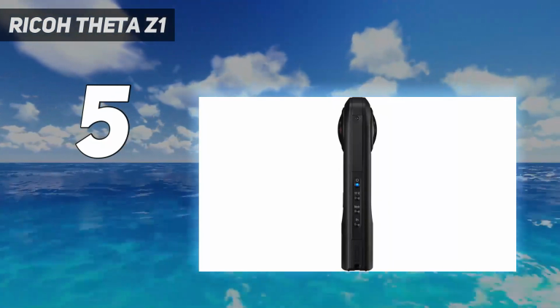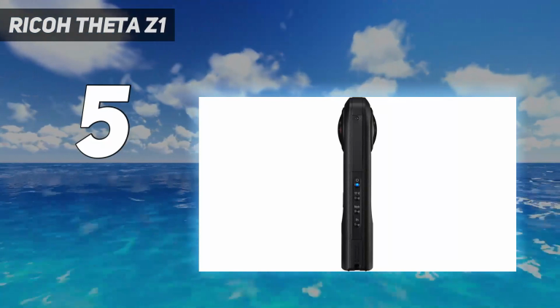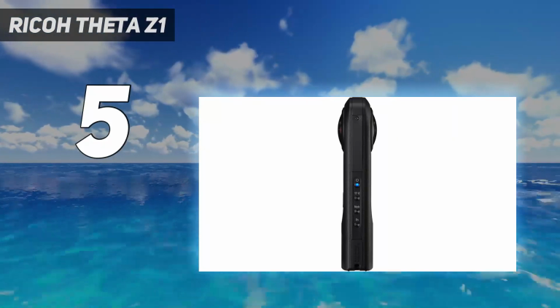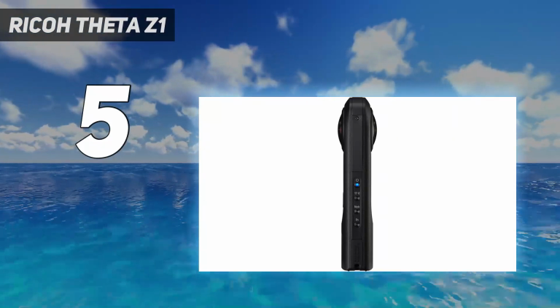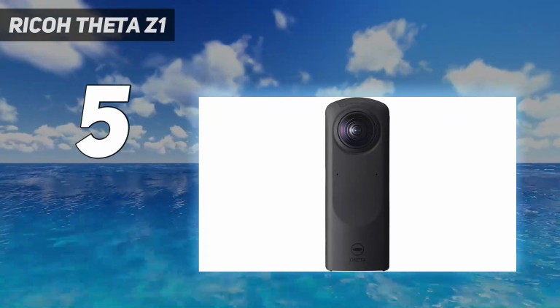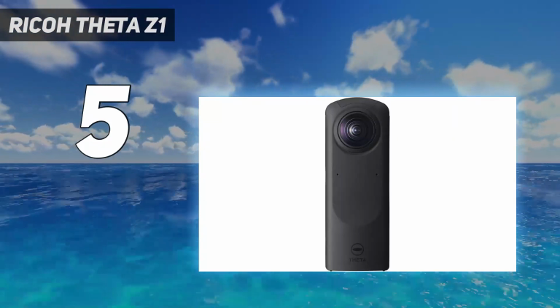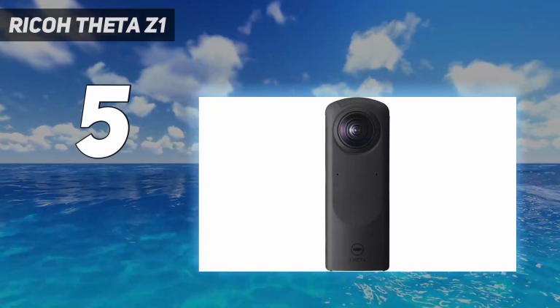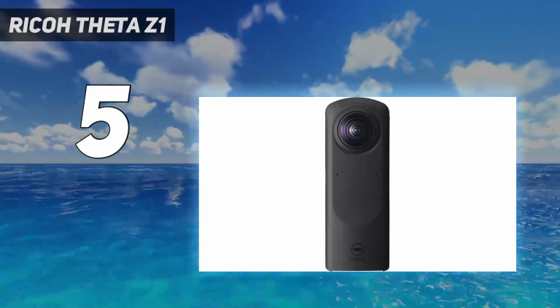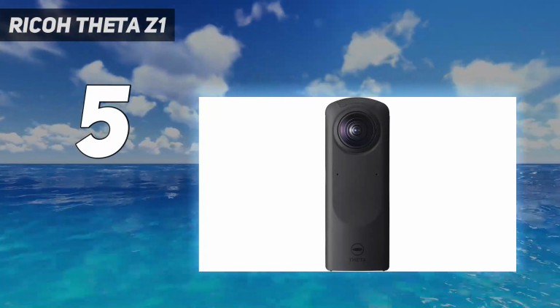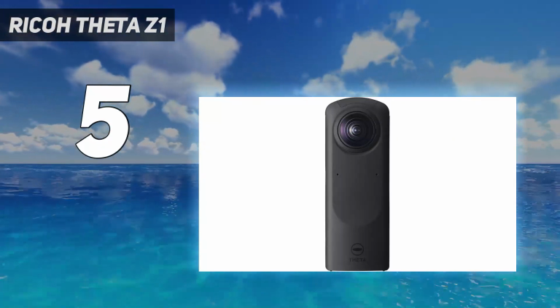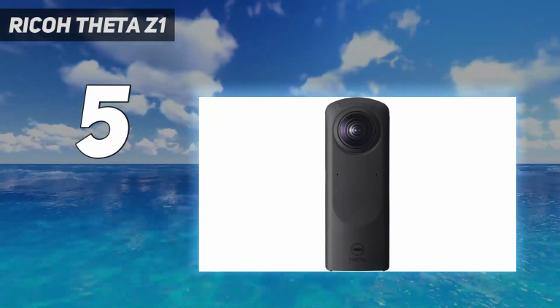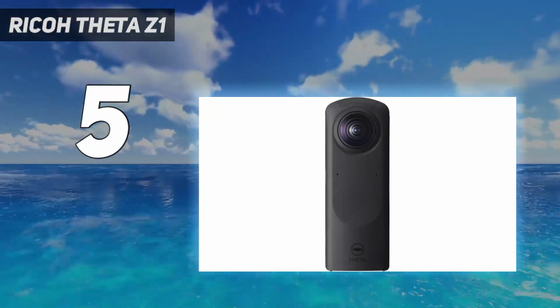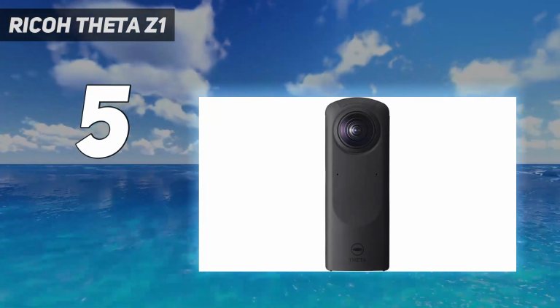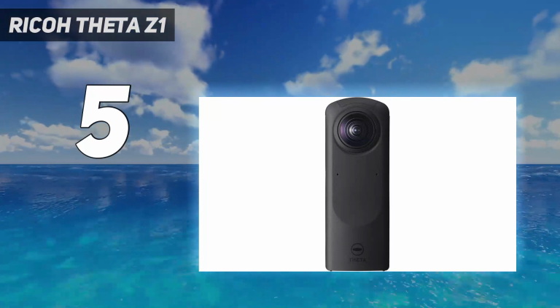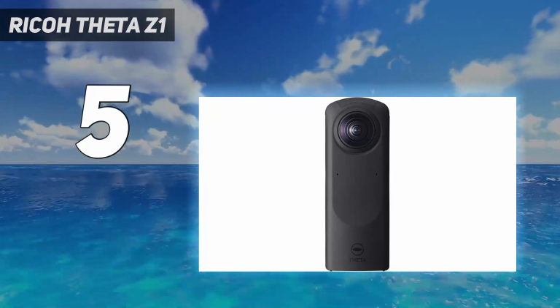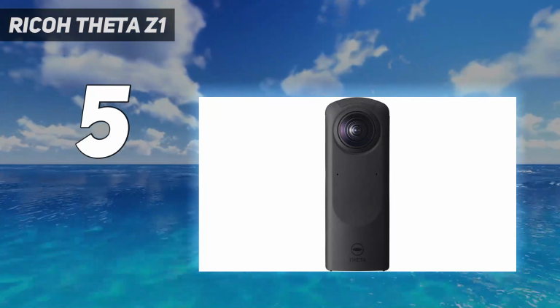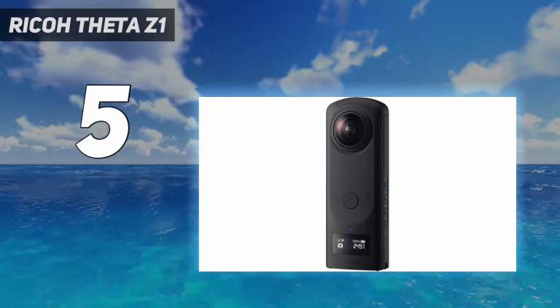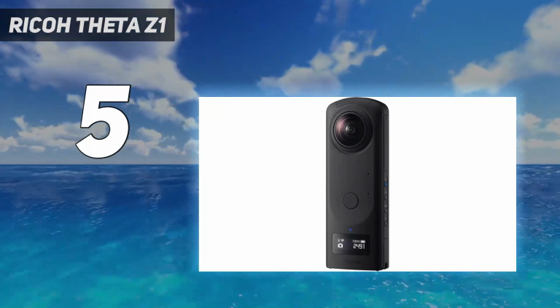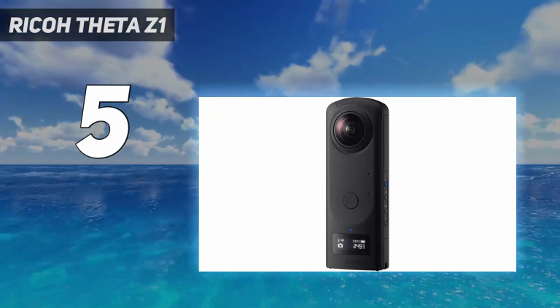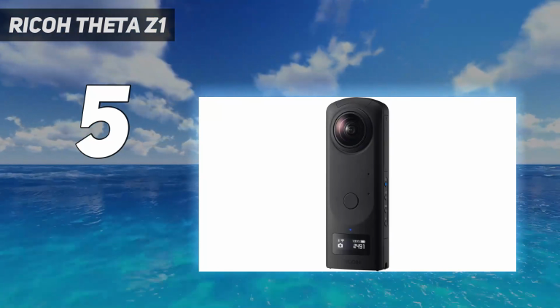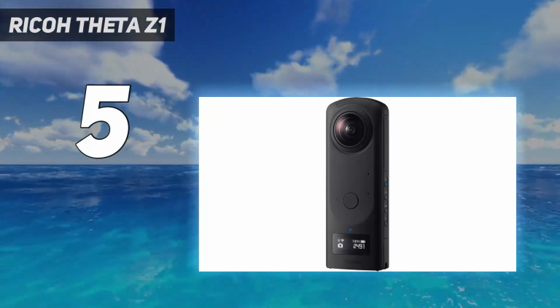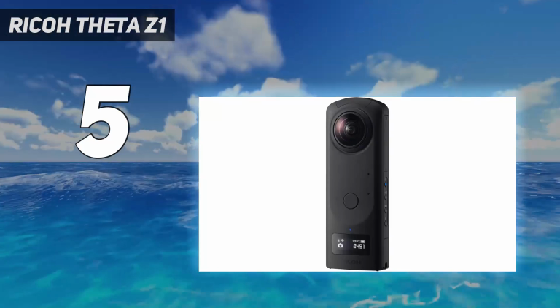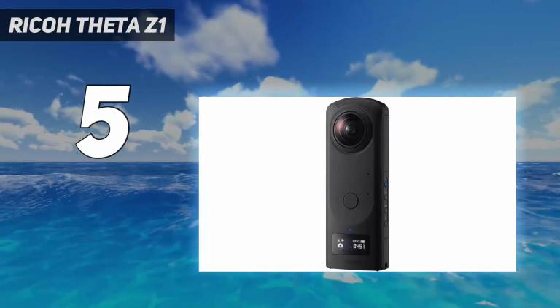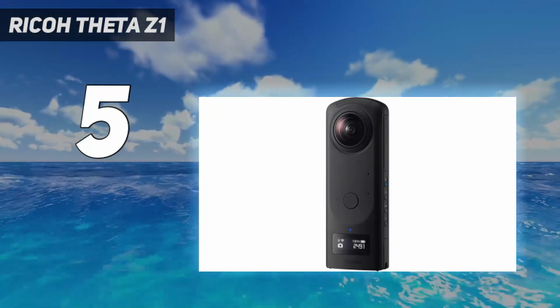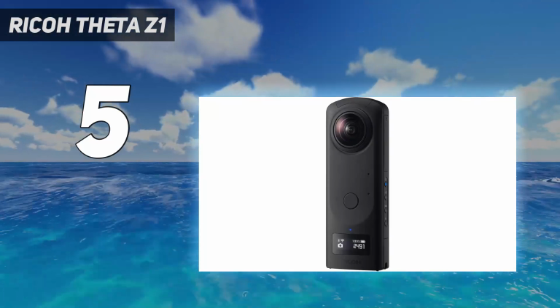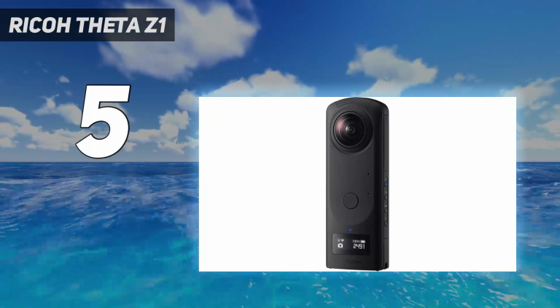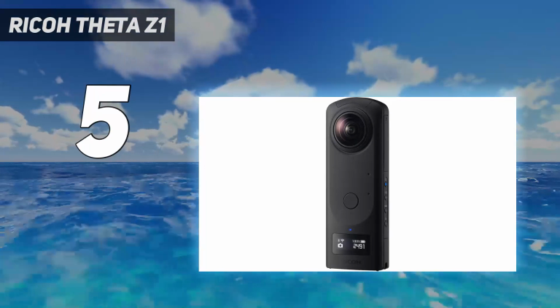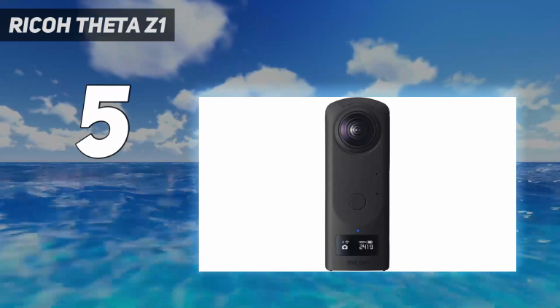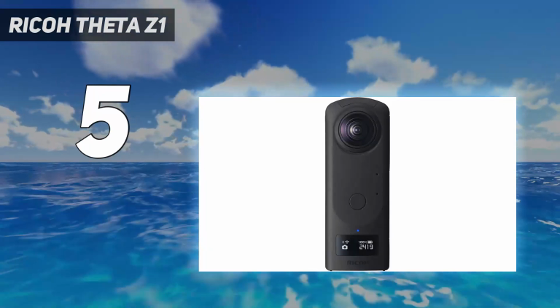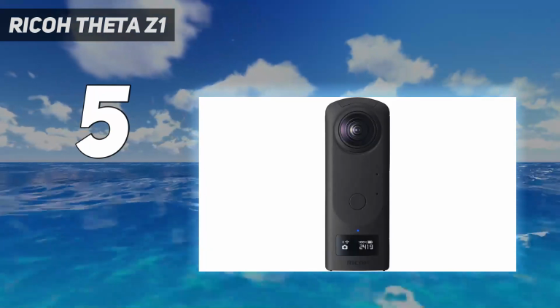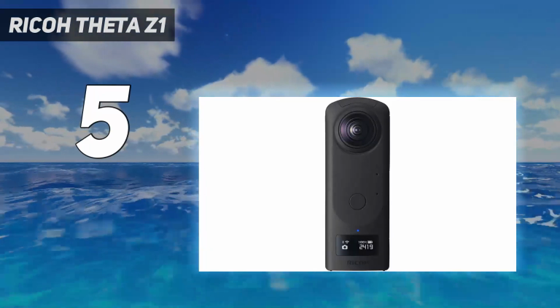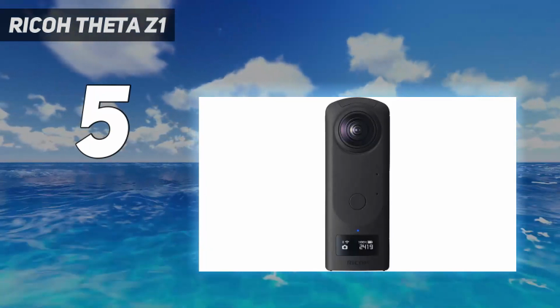However, this camera lacks expandable storage, it has a relatively short battery life, and you need to use two different apps if you want to edit photos or video. But if you prize image quality above all else, this is the camera to get.